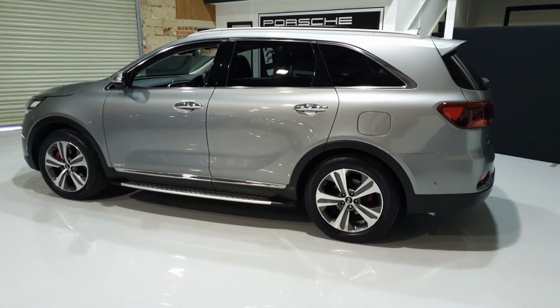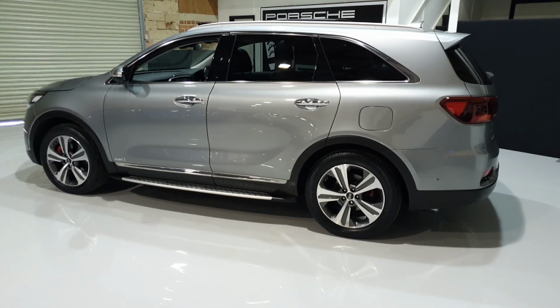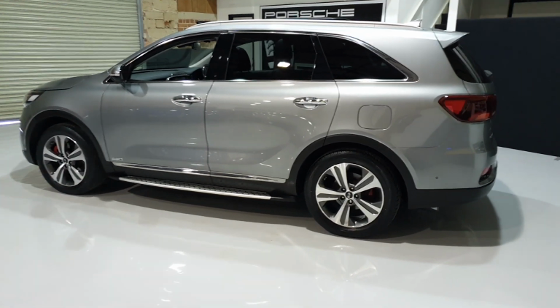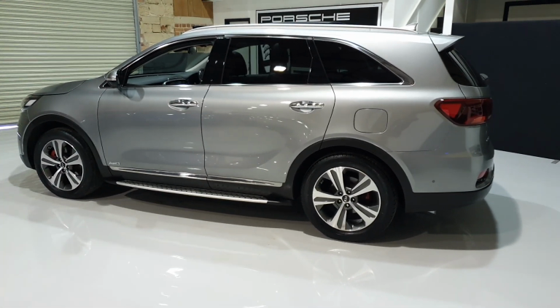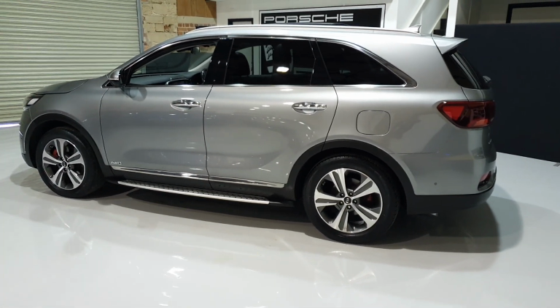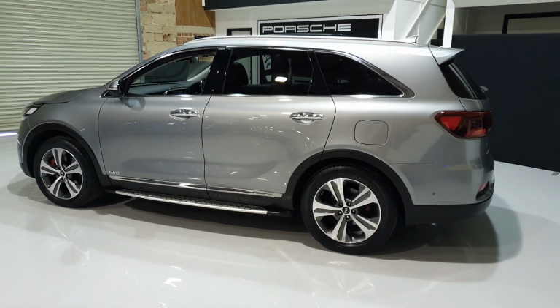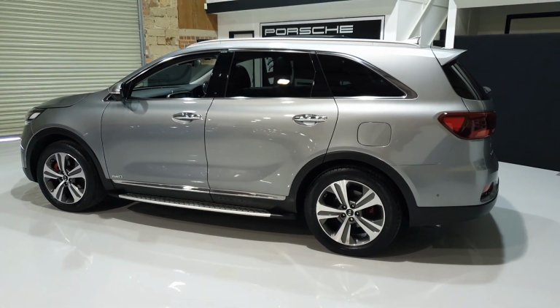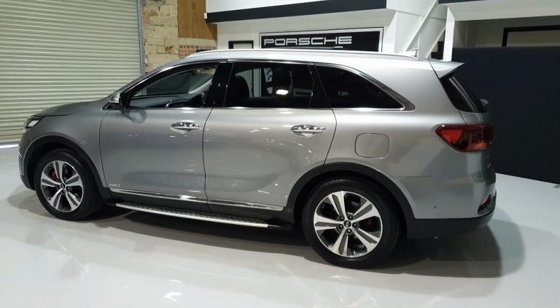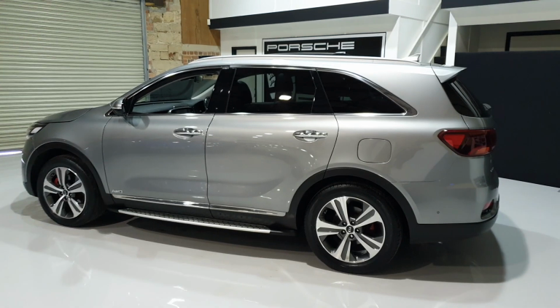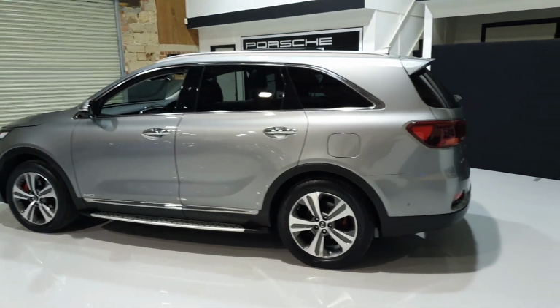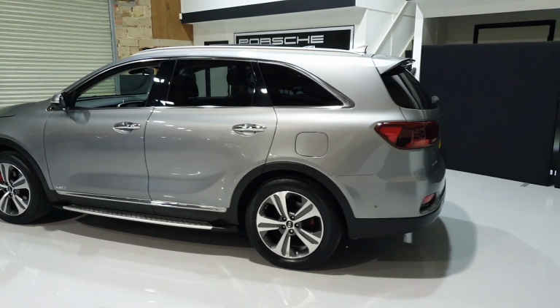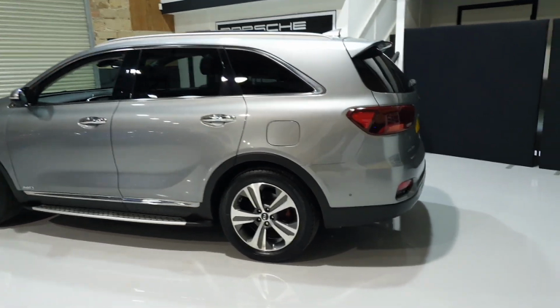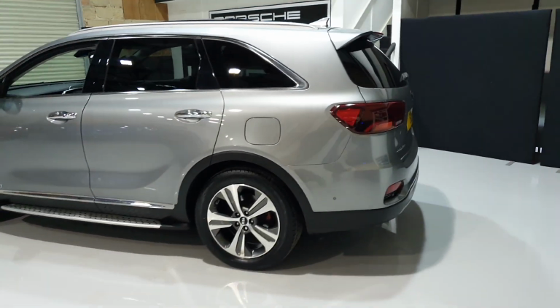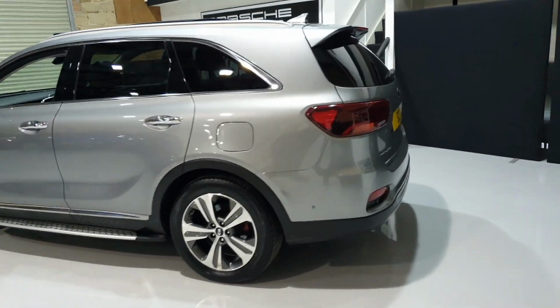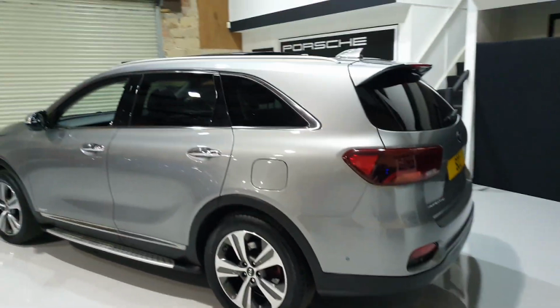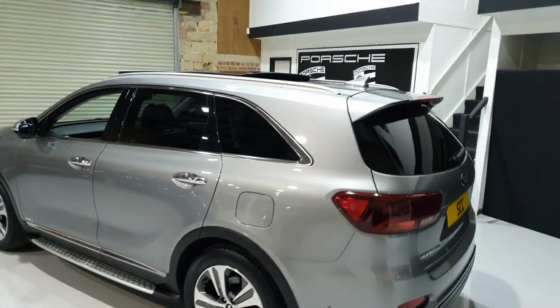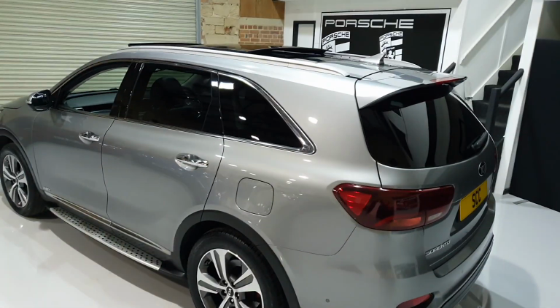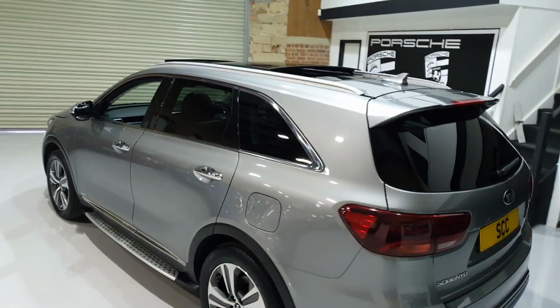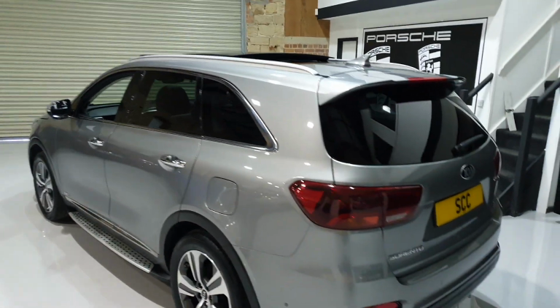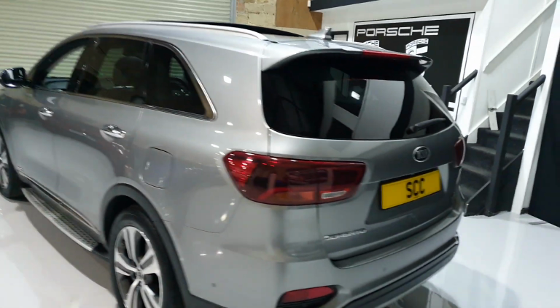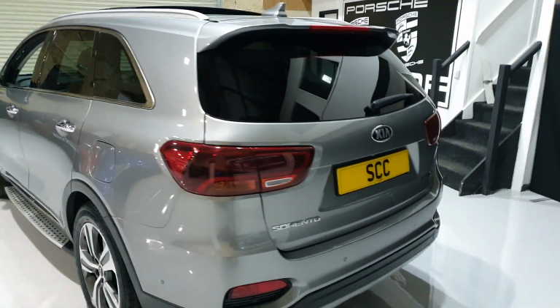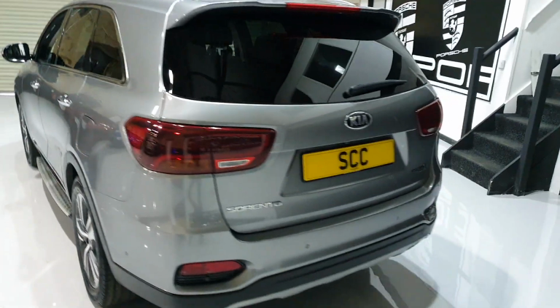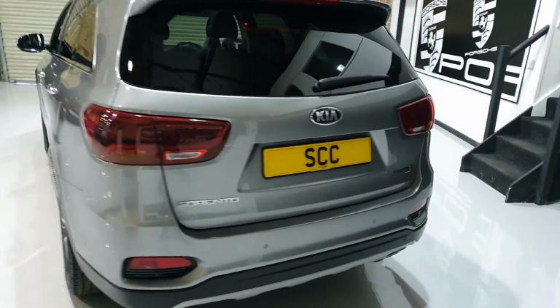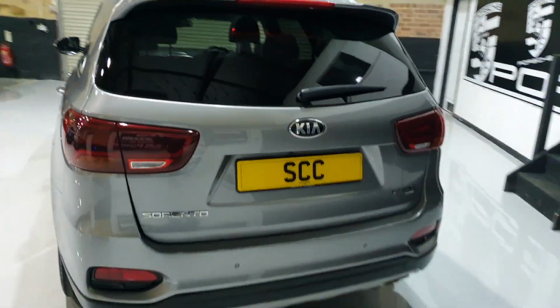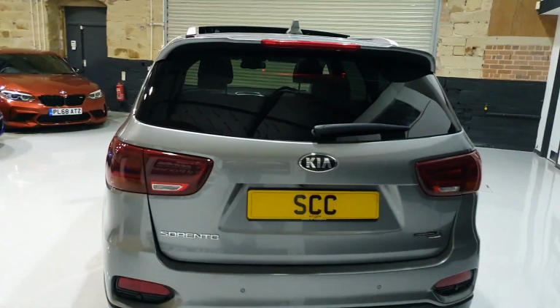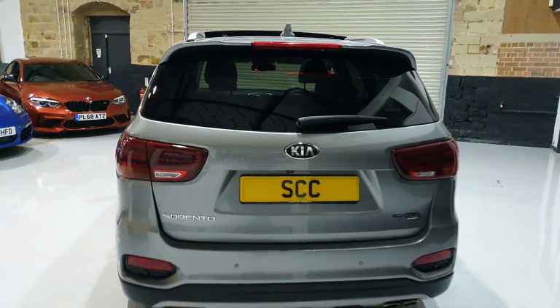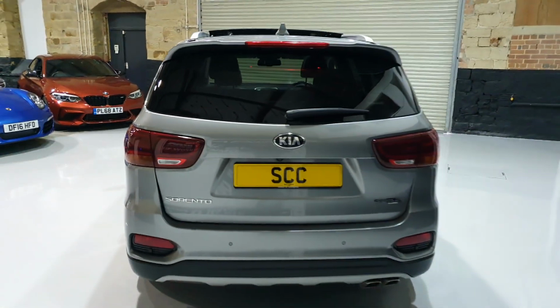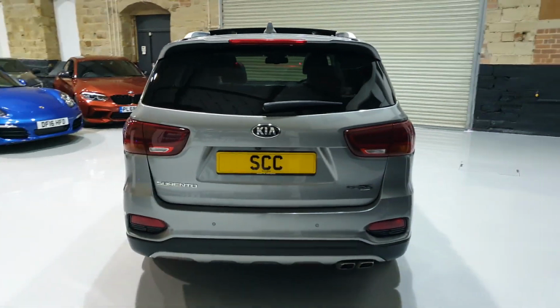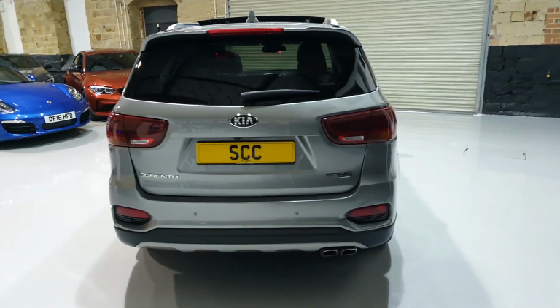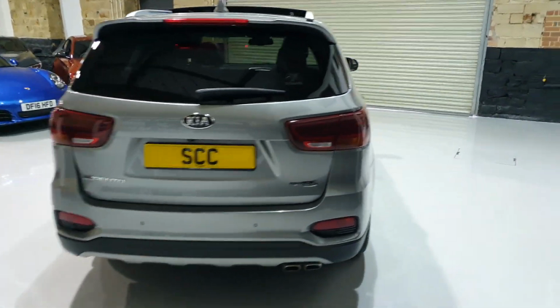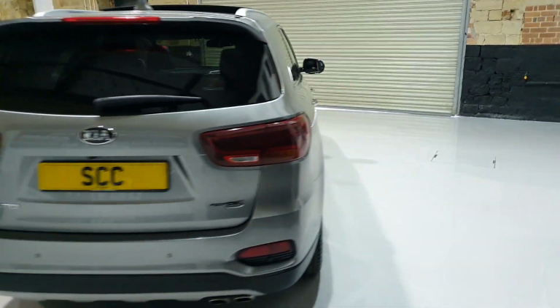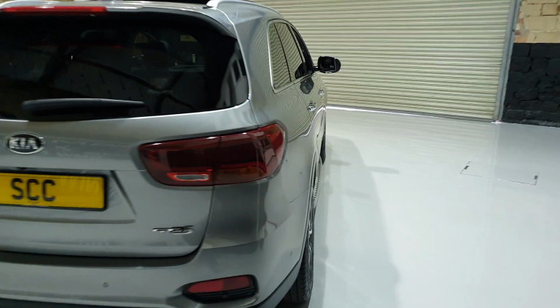The diamond cut polished alloy wheels, privacy glass, keyless entry, electric tailgate, and a sliding panoramic glass roof finish off the outside really really well. It's a really spacious car.